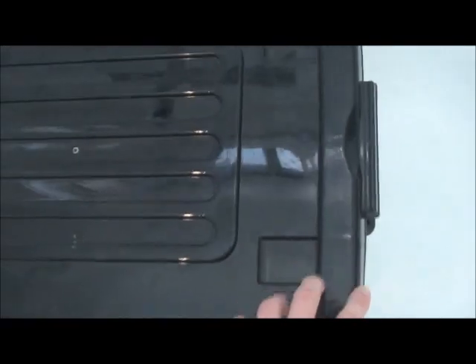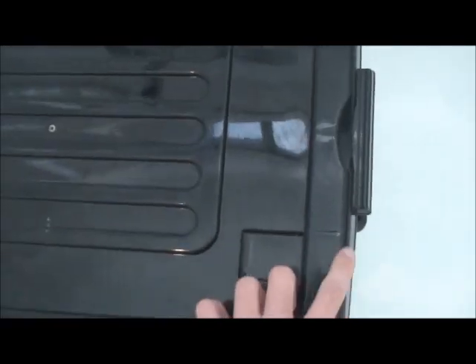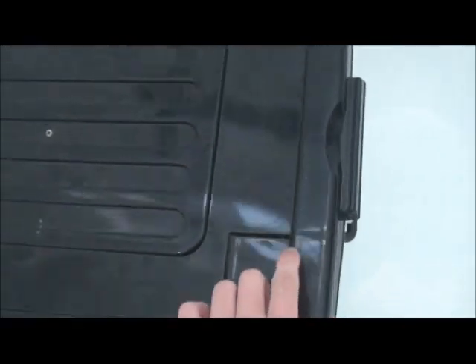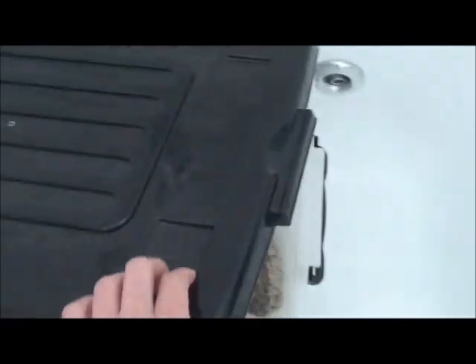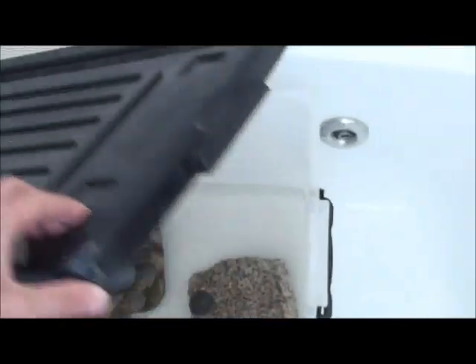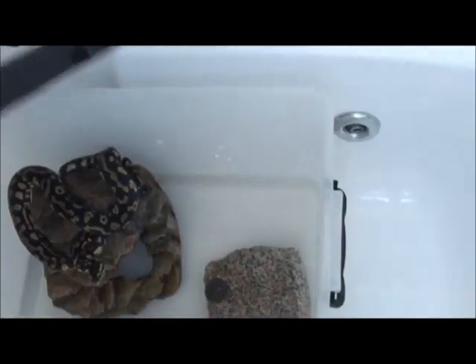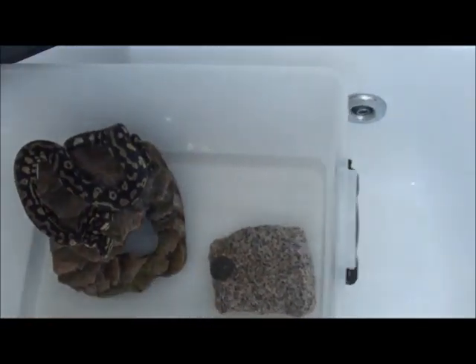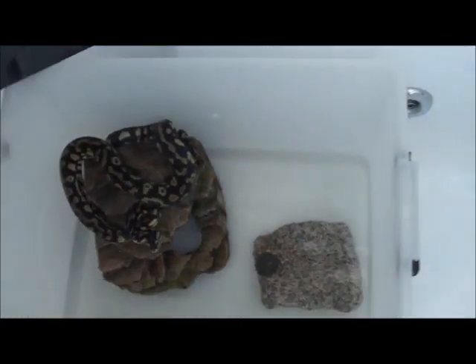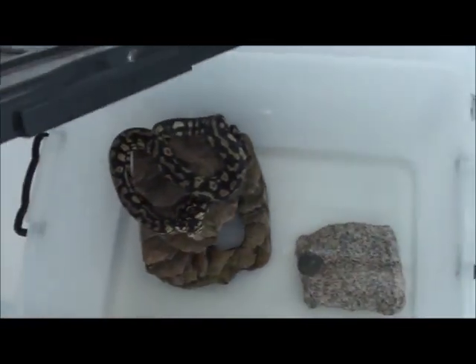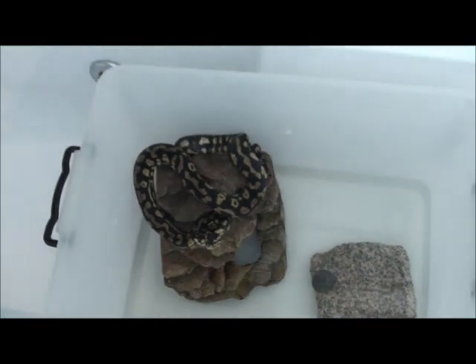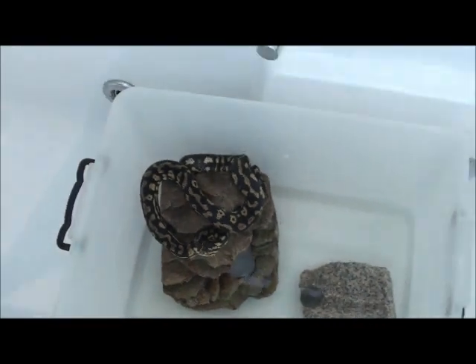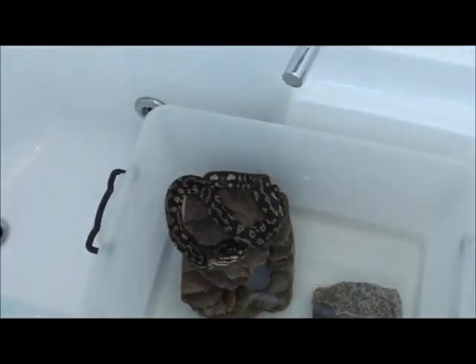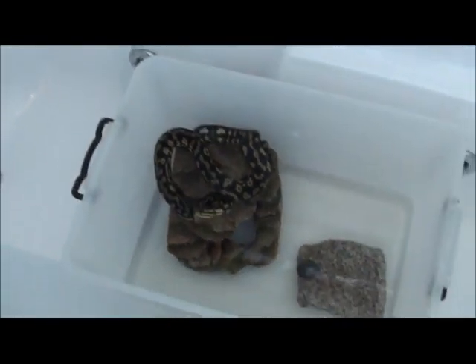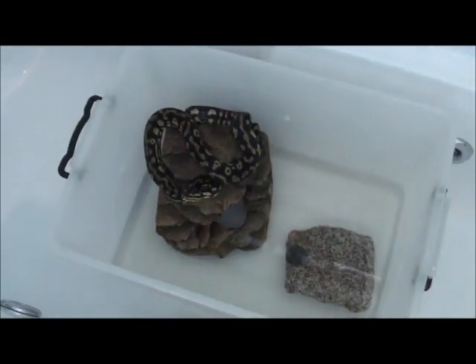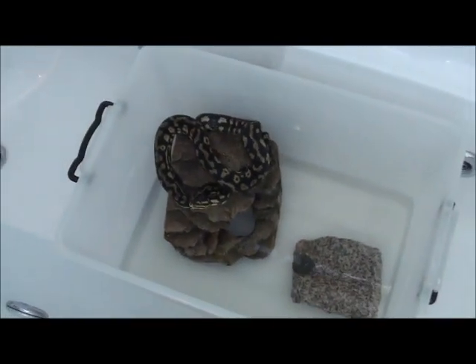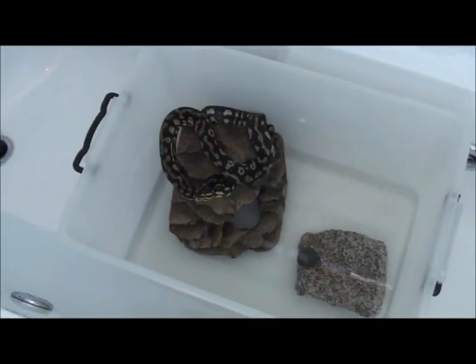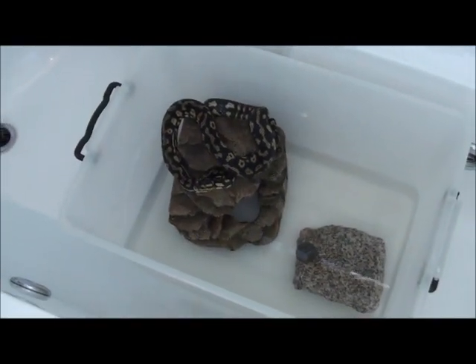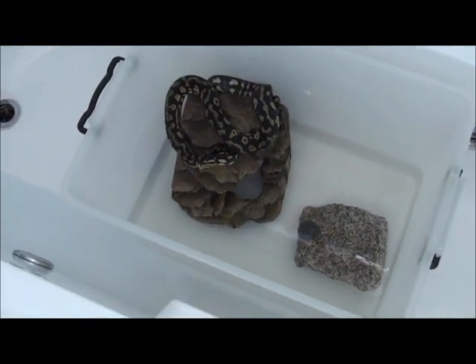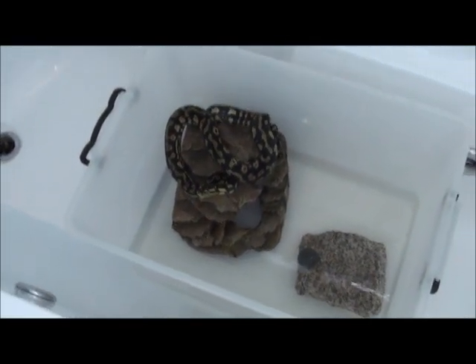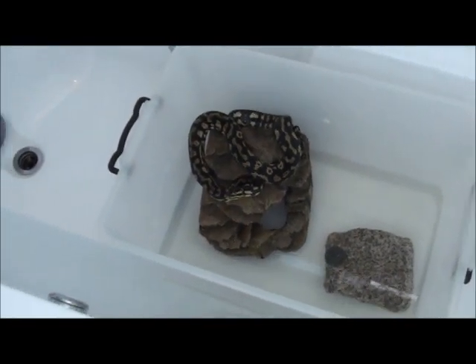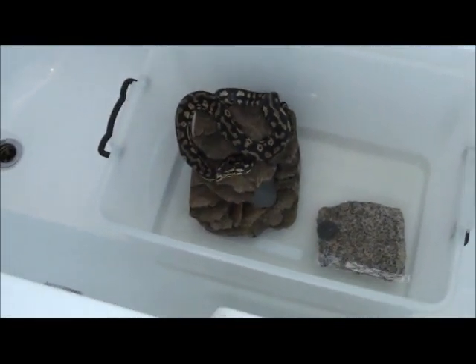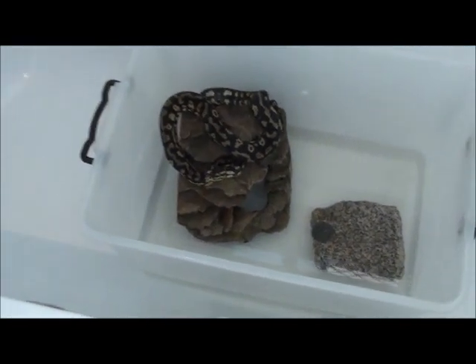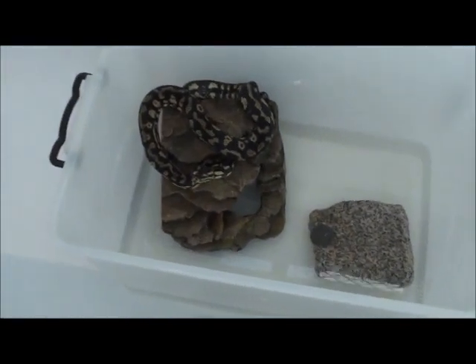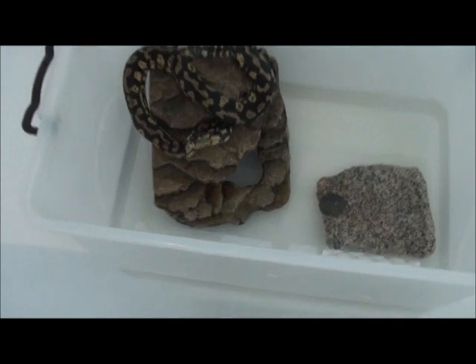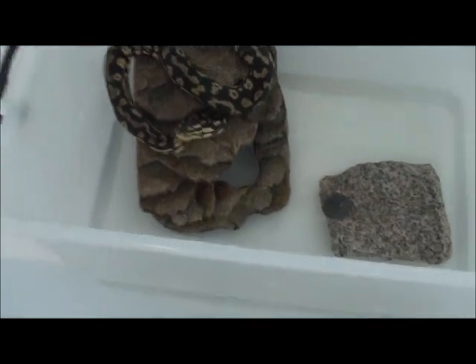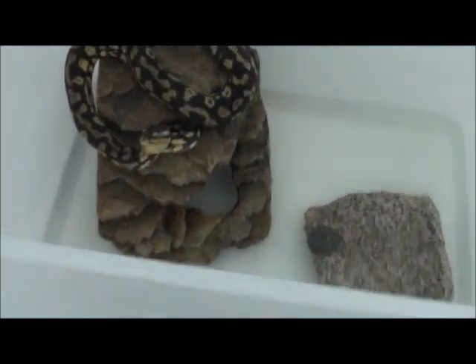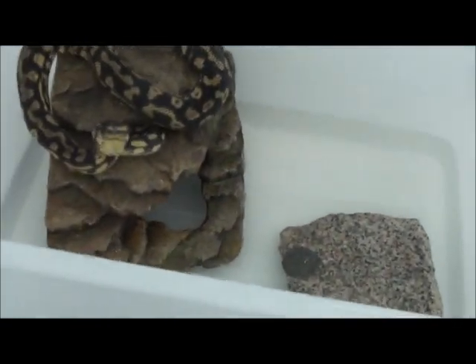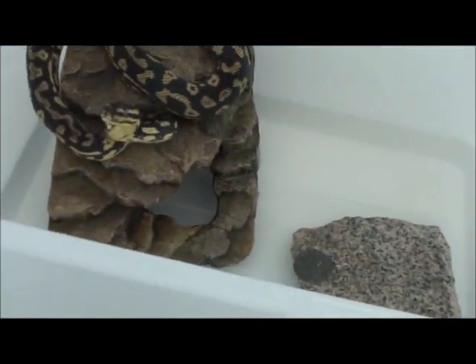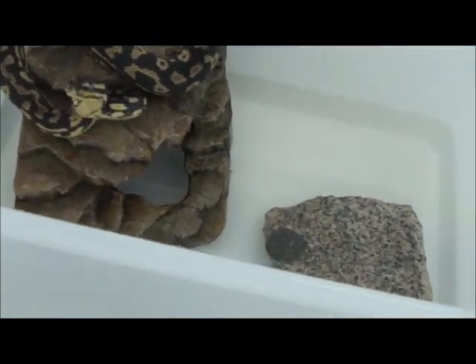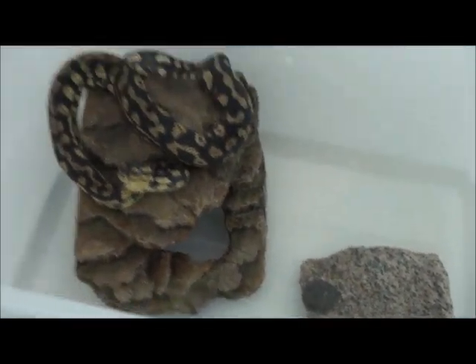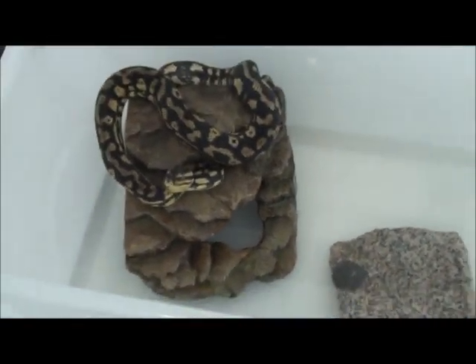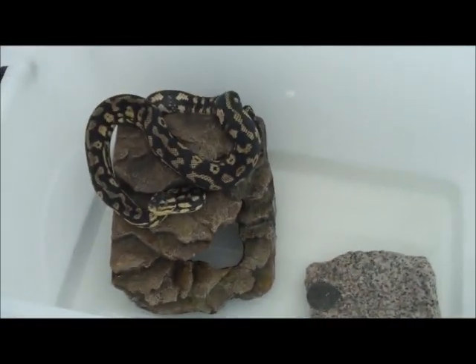Hey guys, this is Crystal. I don't know — I don't put her in any of my videos, but she's in shed right now.